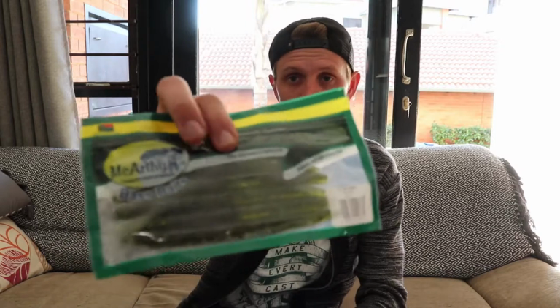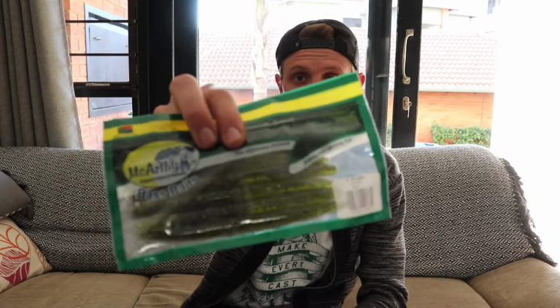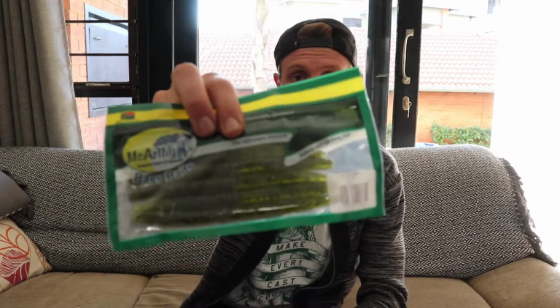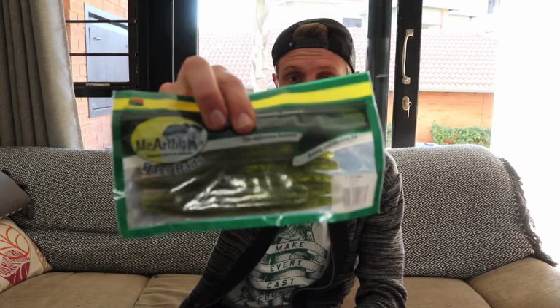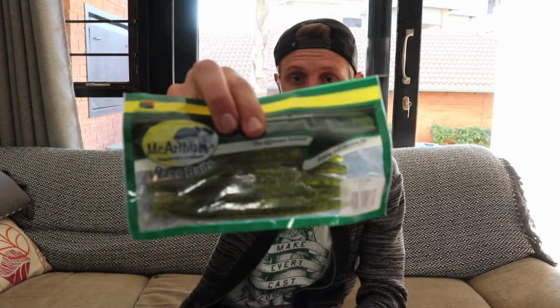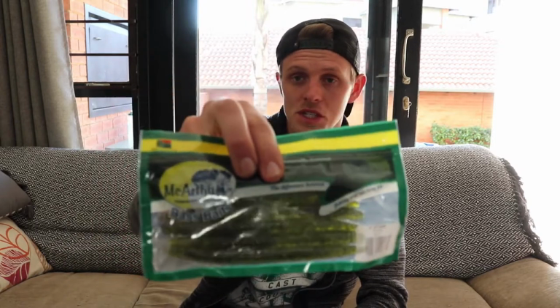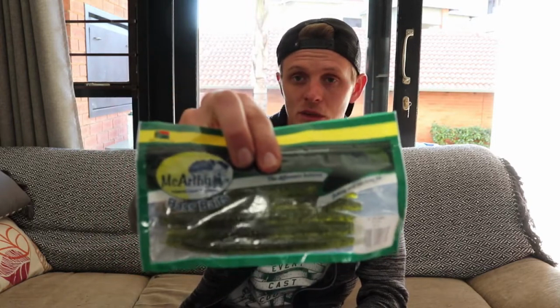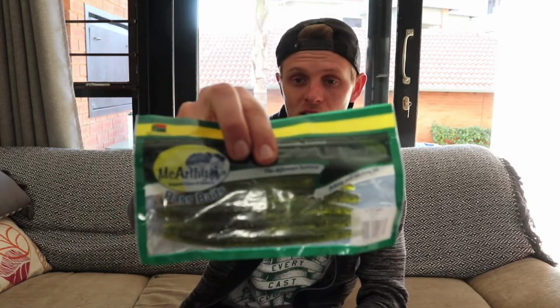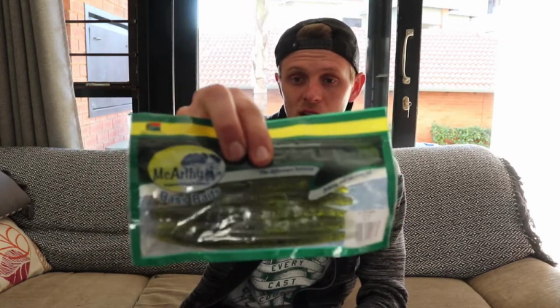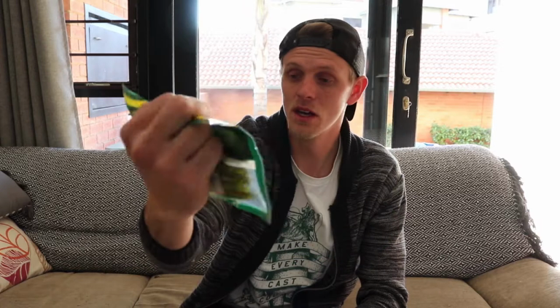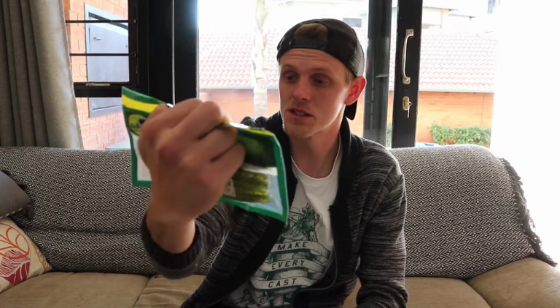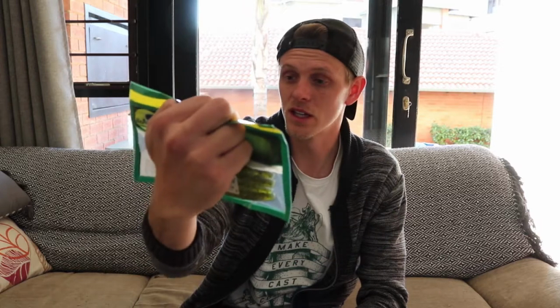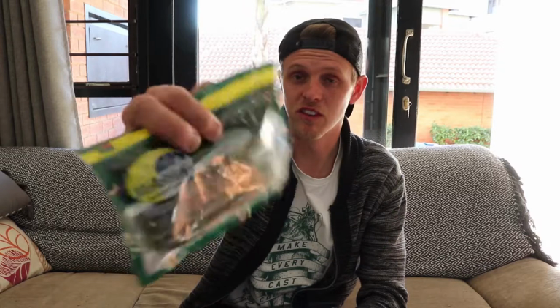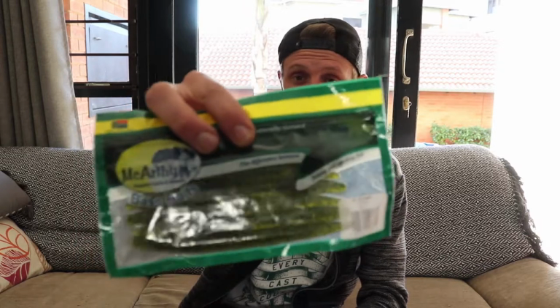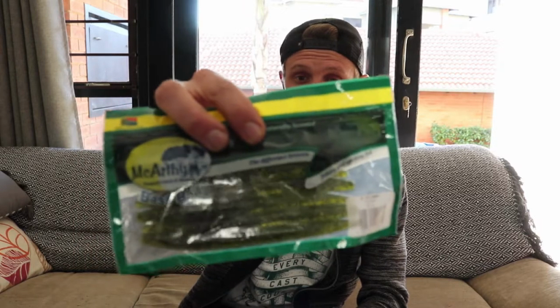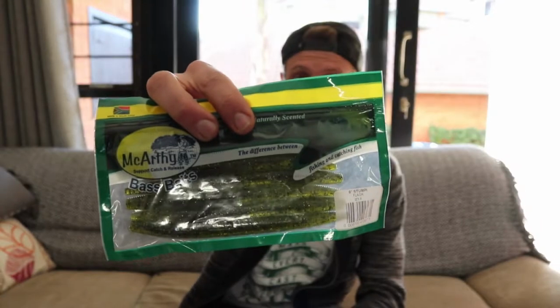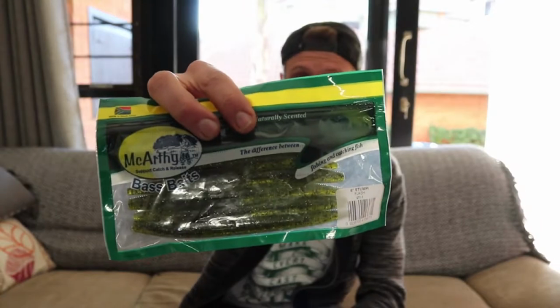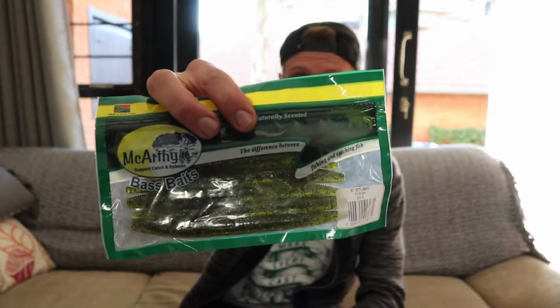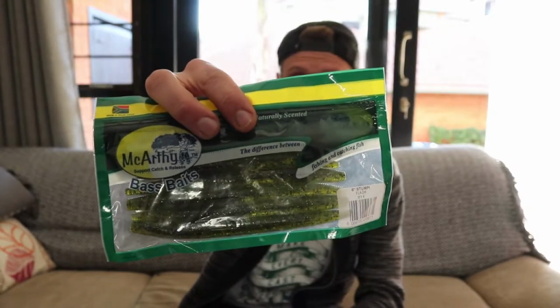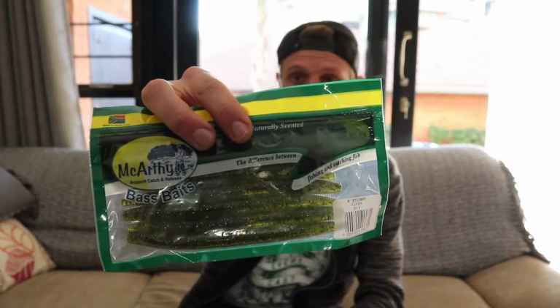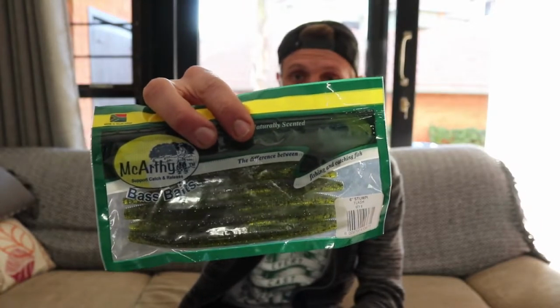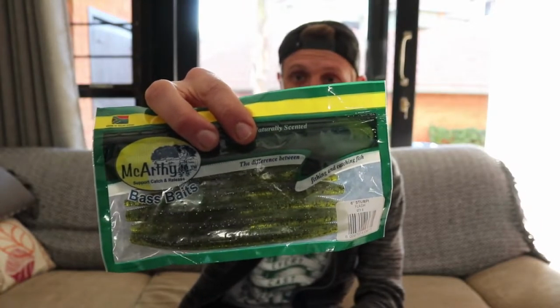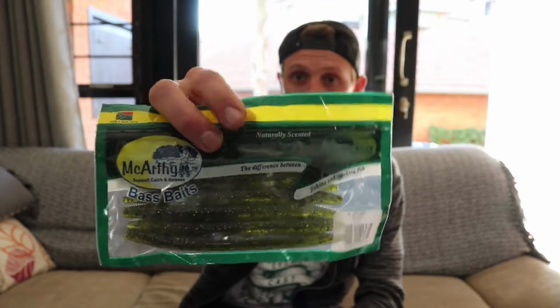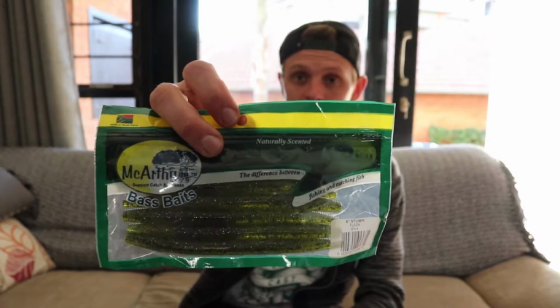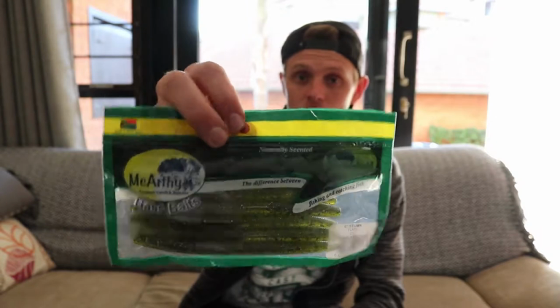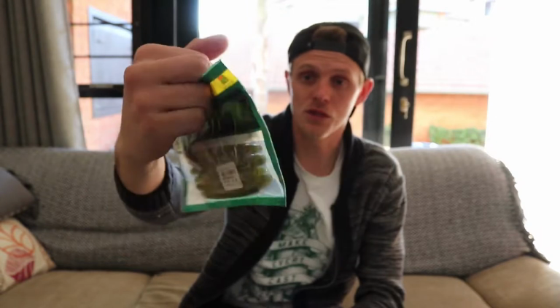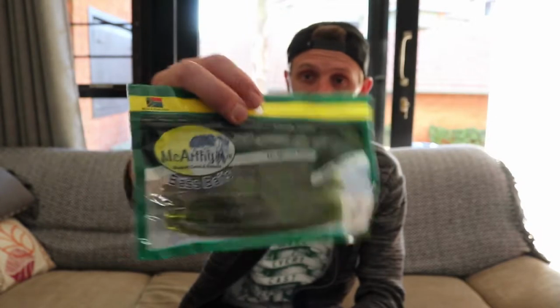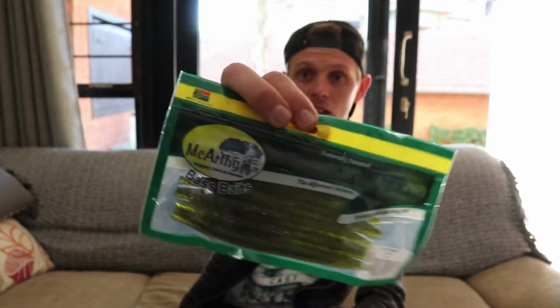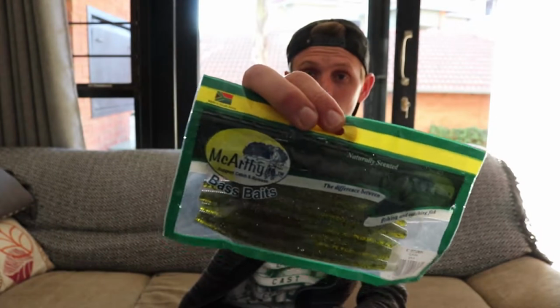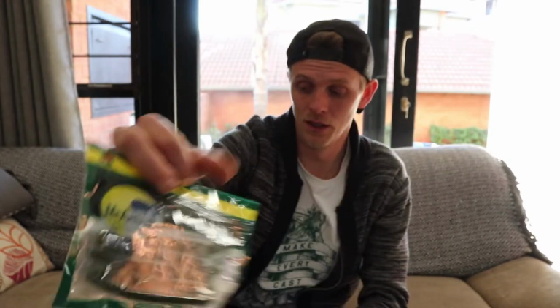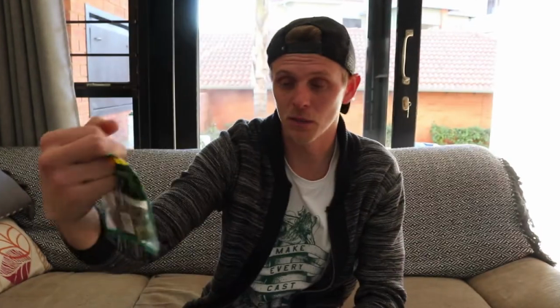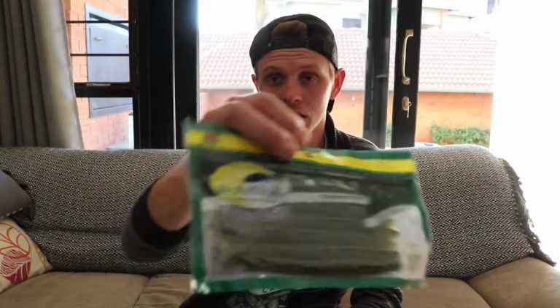You actually get 12 in a packet. Then I bought the six inch stumpy — it's actually also a Senko-style bait. This is in a flash color; it's actually got orange and a little bit of gold glitter in it, also from McCarthy.